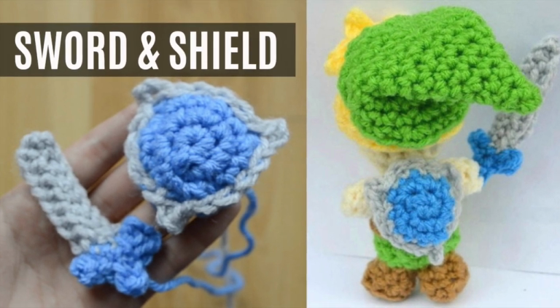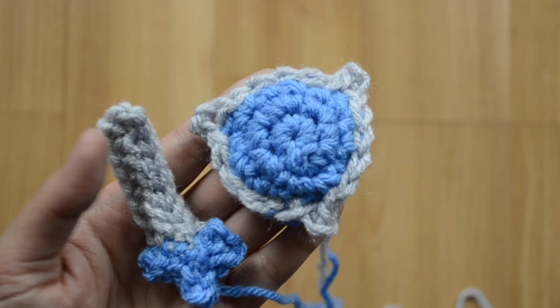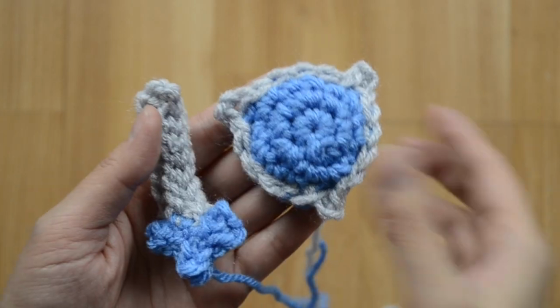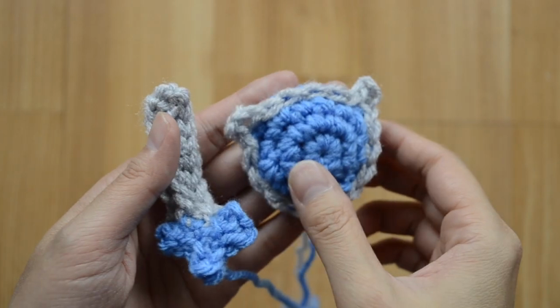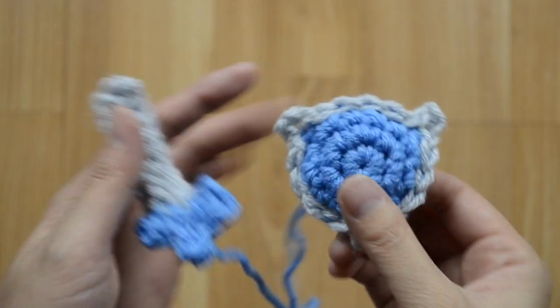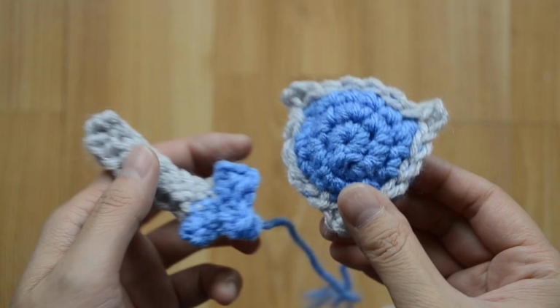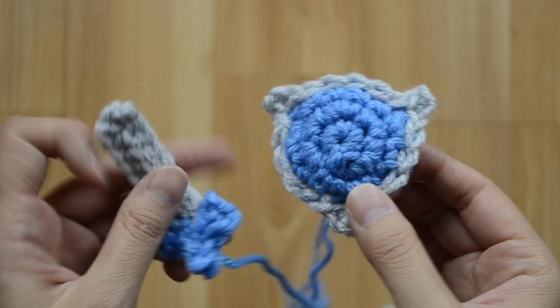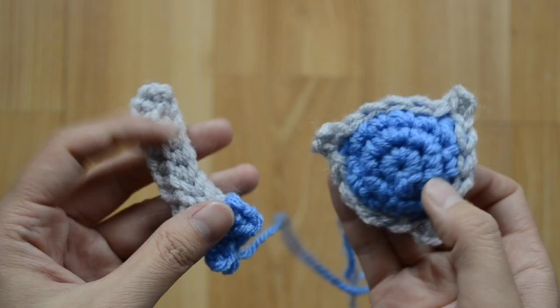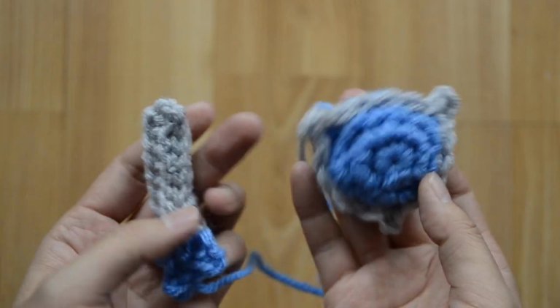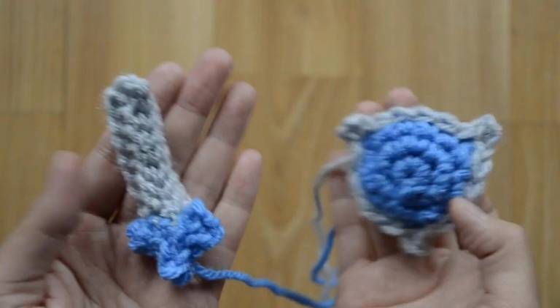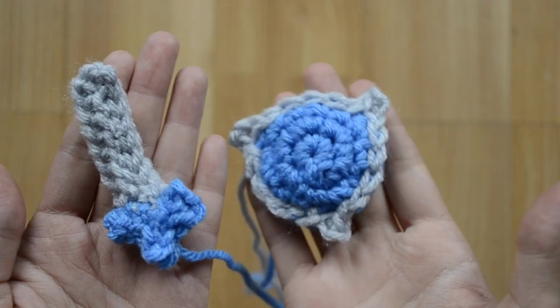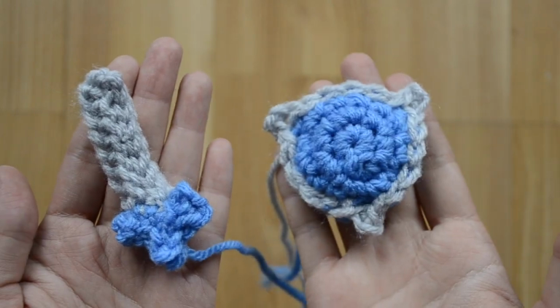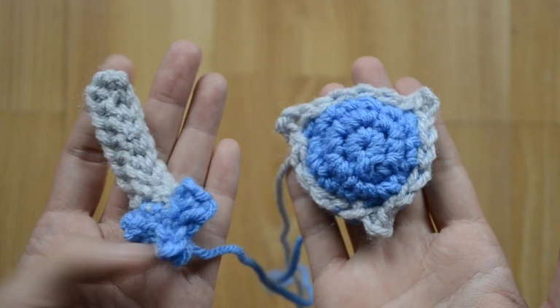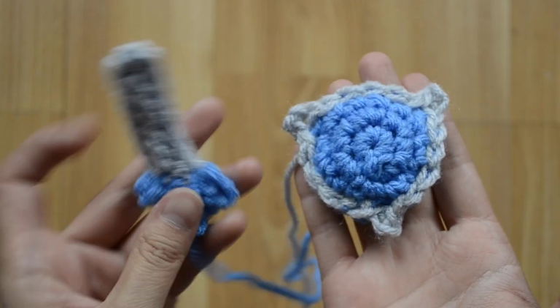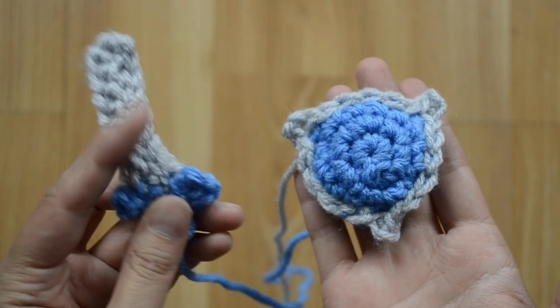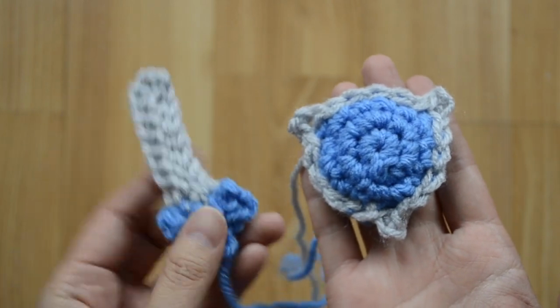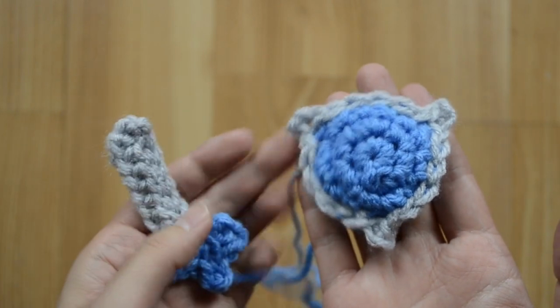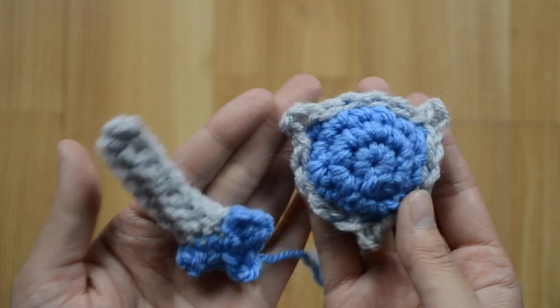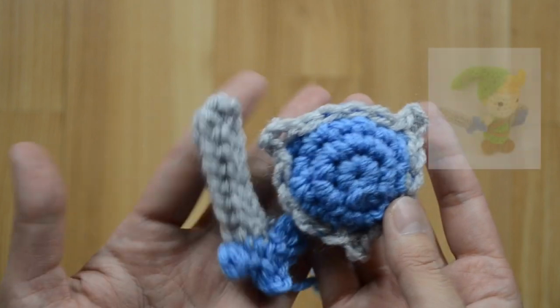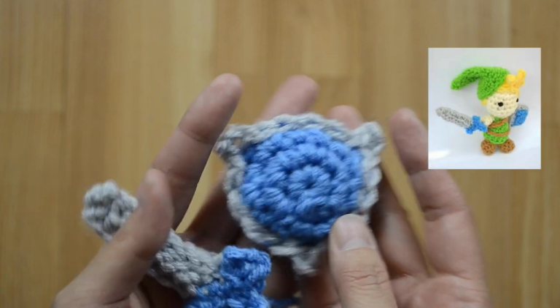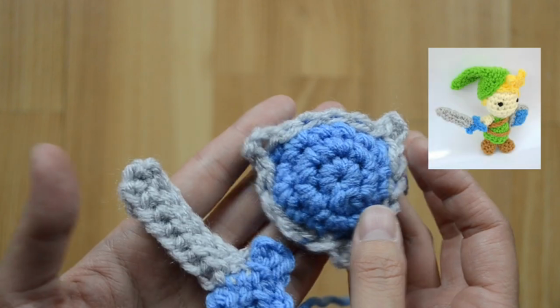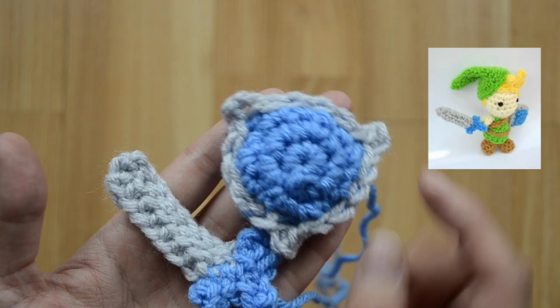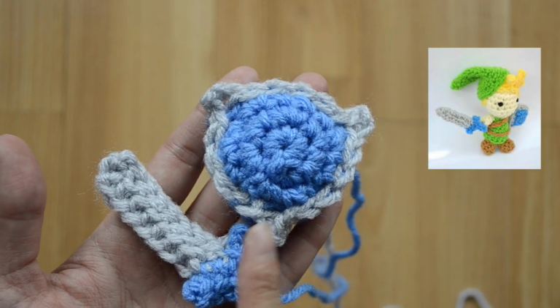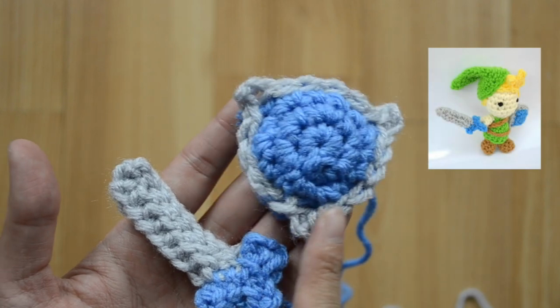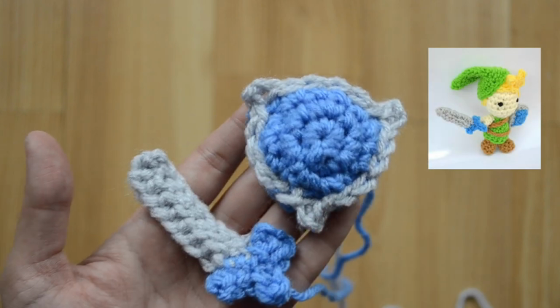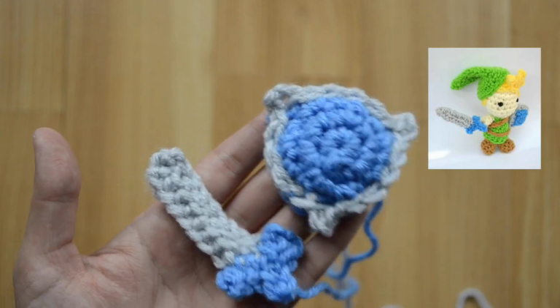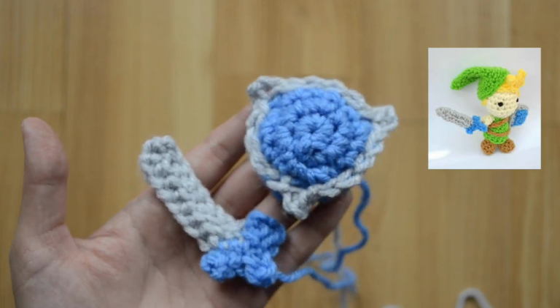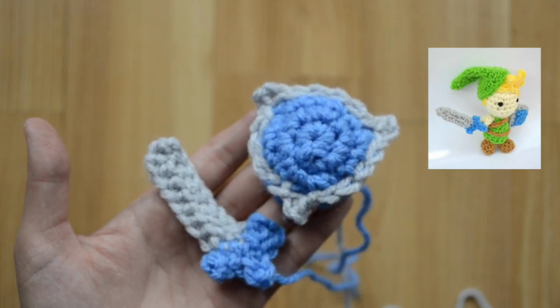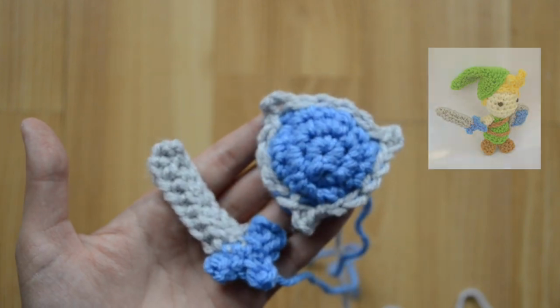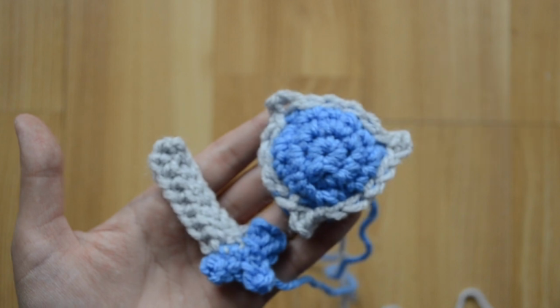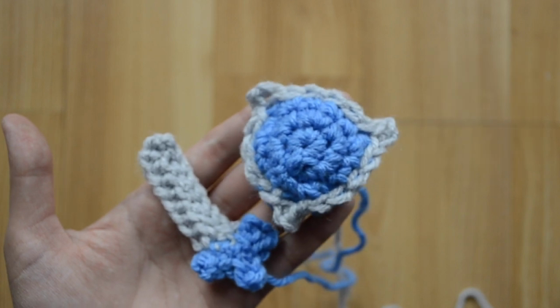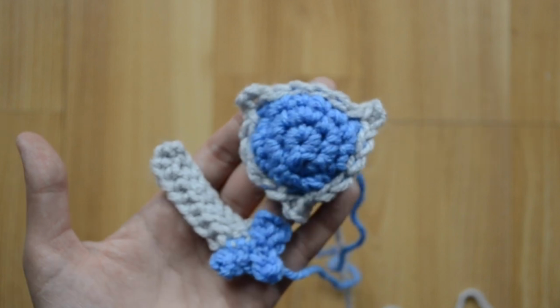Hey guys, it's Ami Amor. Today I'm going to show you how to make this crochet sword and shield. They're accessories for Link, but you can make them for any small amigurumi doll. Let's get started!